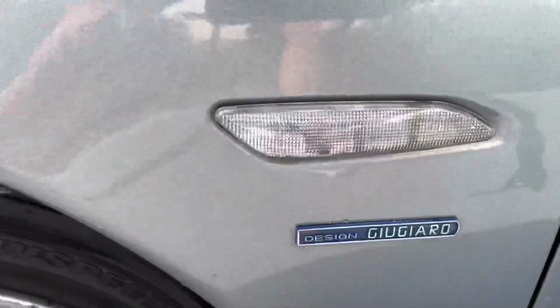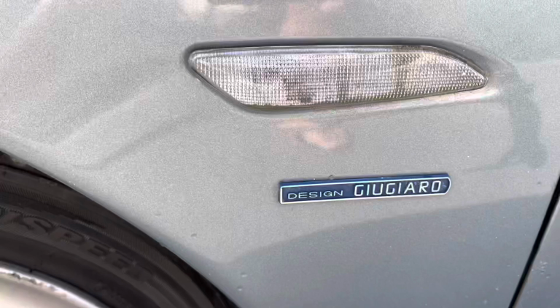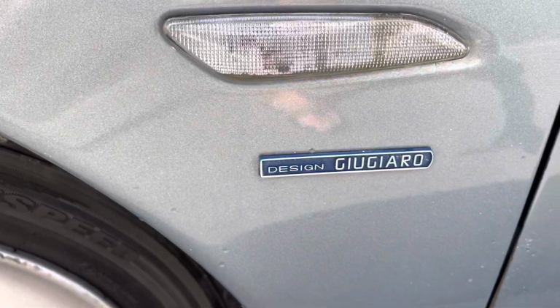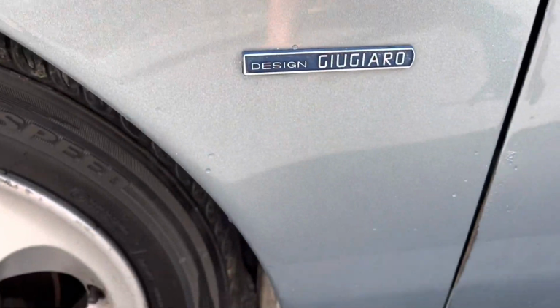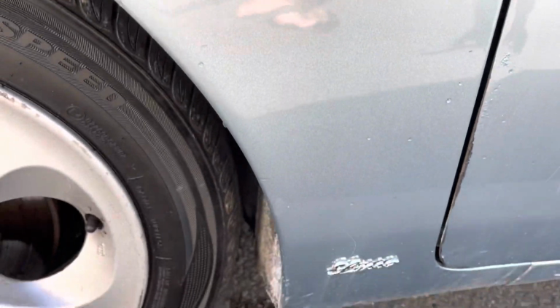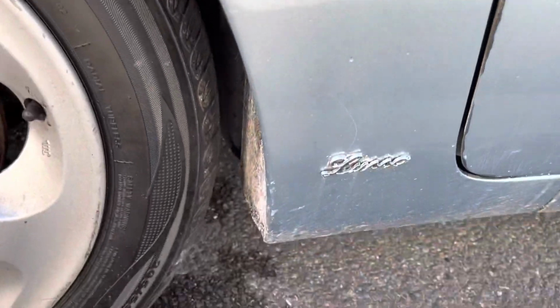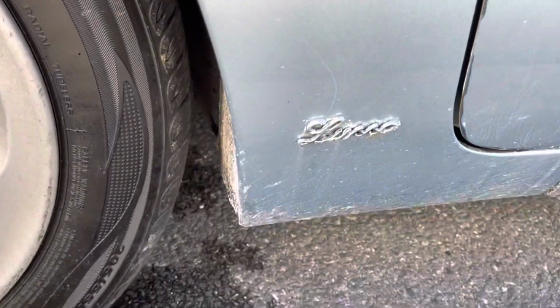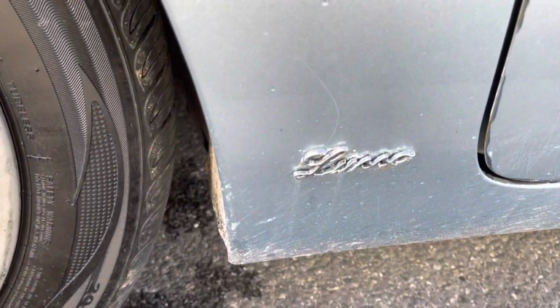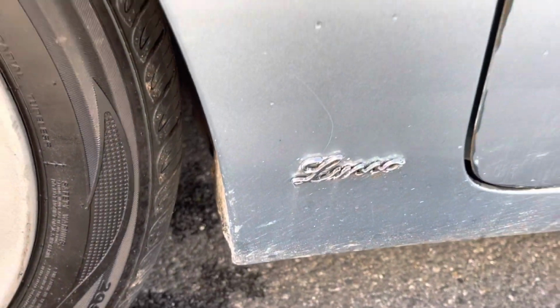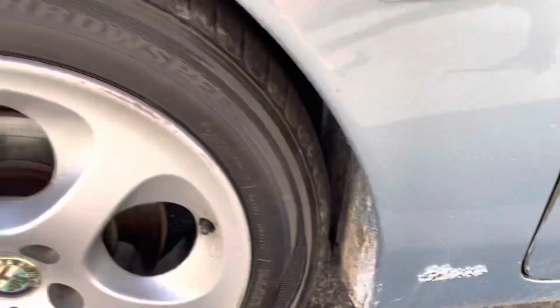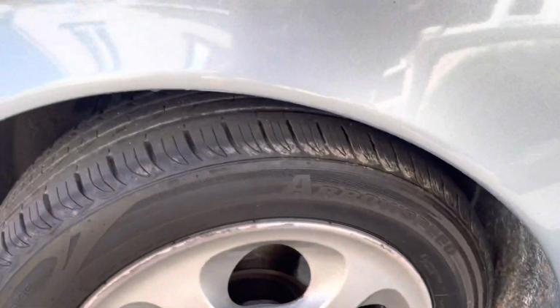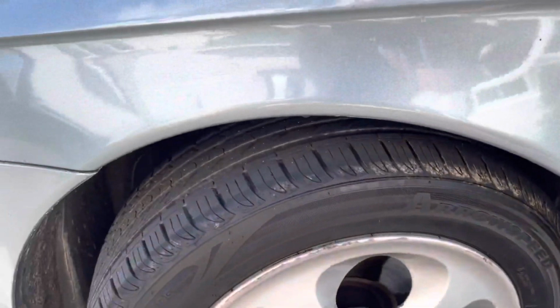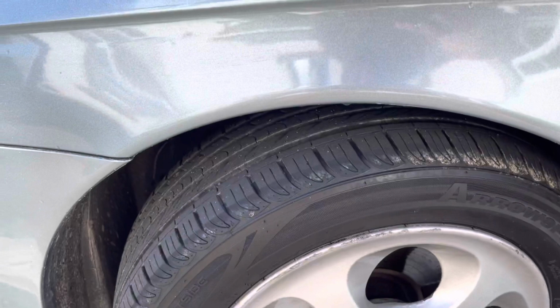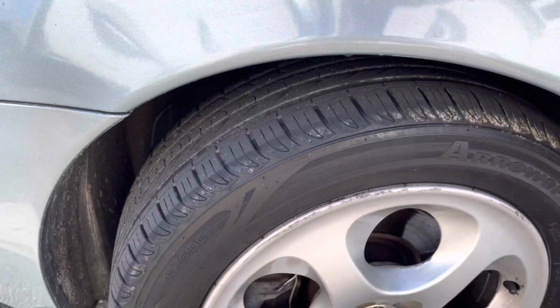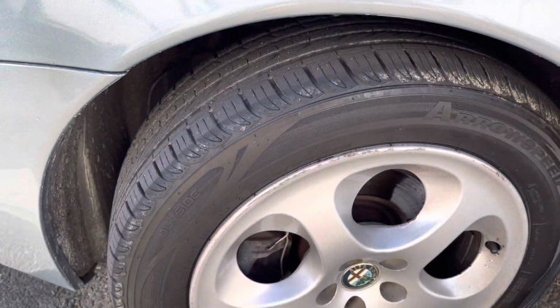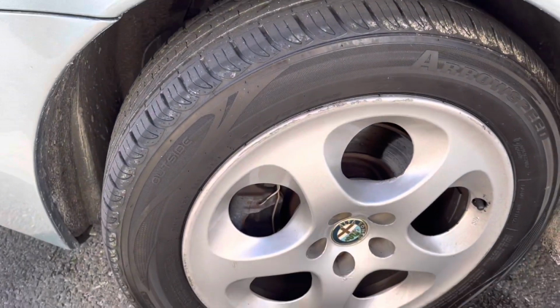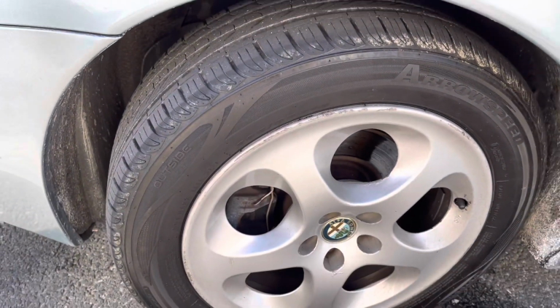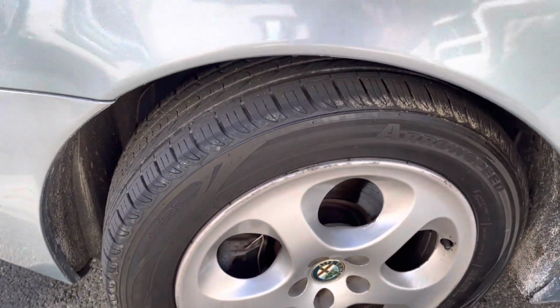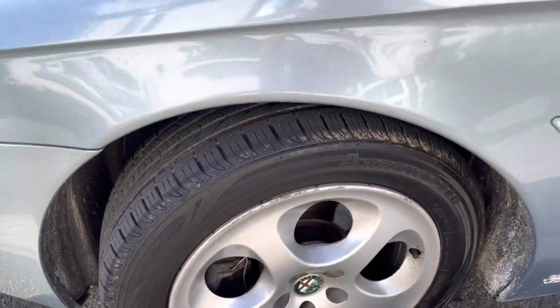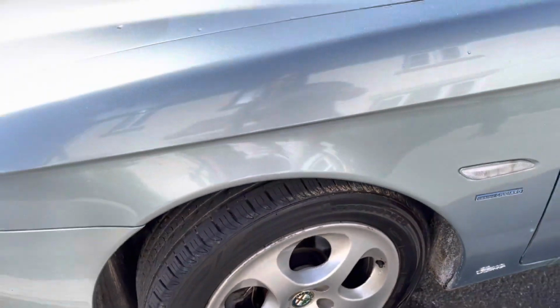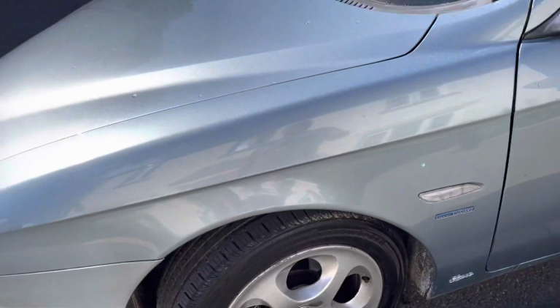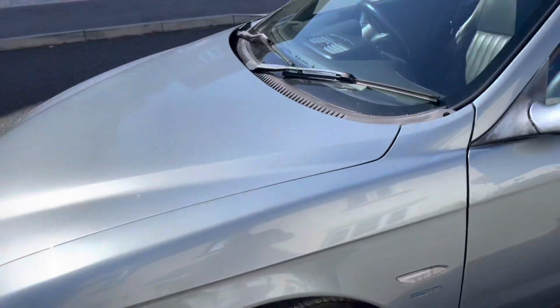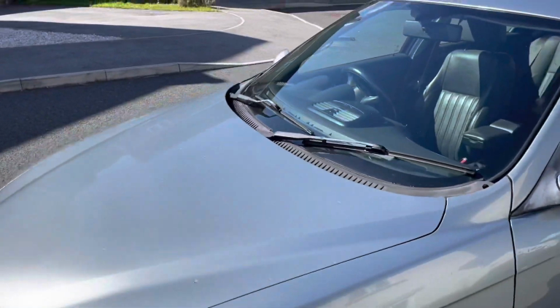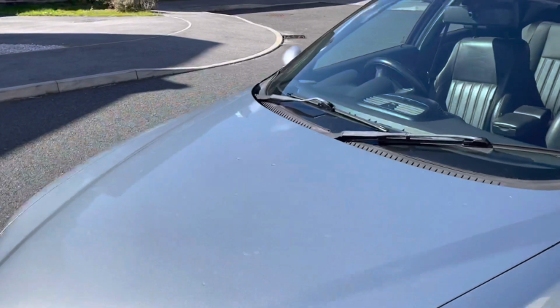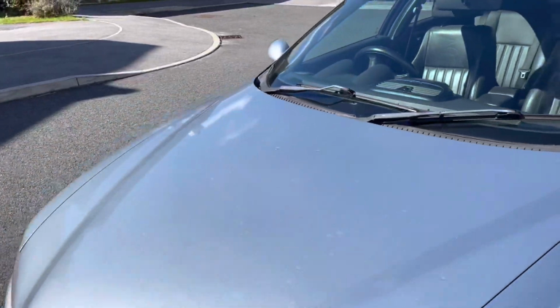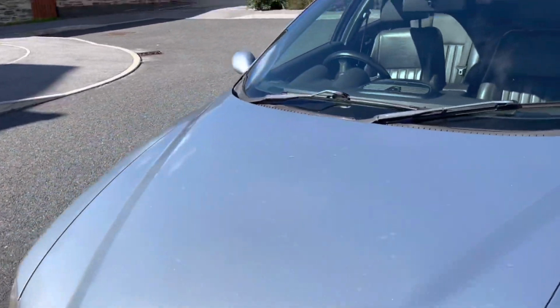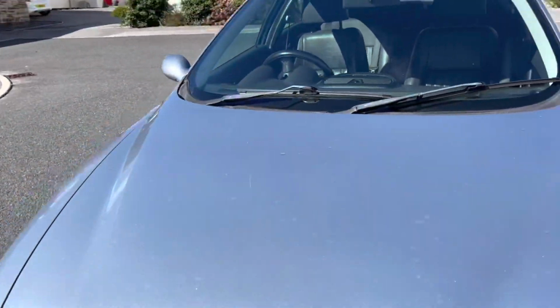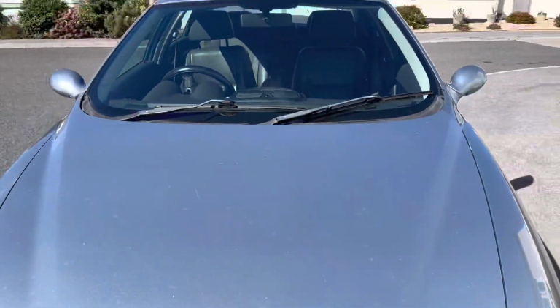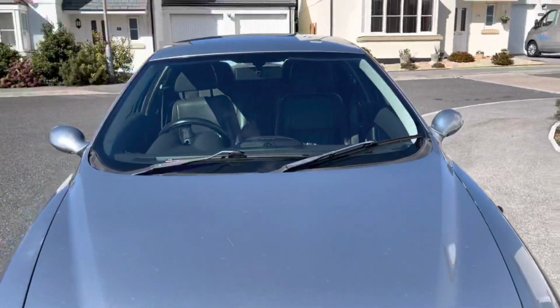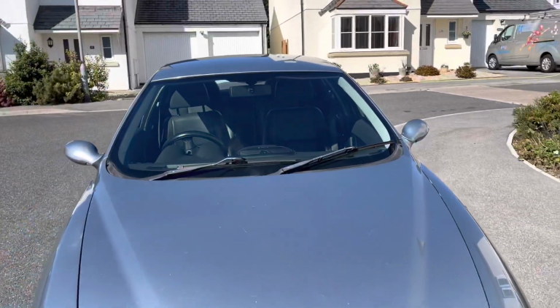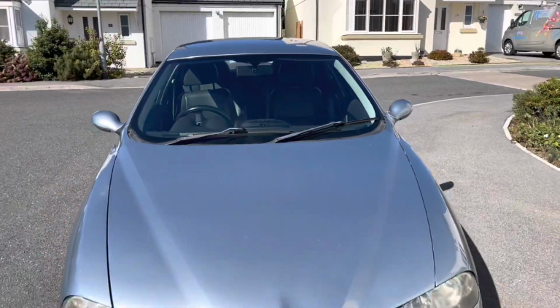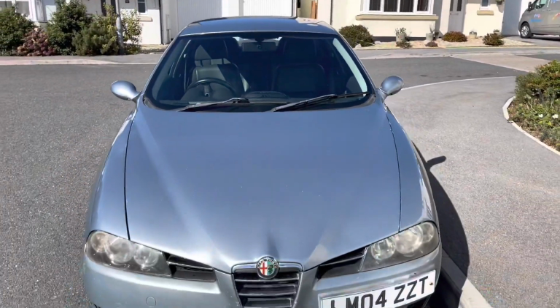Even got the little design badge there. A little bit of a scuff at the bottom, not so bad. Another good tyre, another good wheel — obviously not refurbished. So that's the outside.